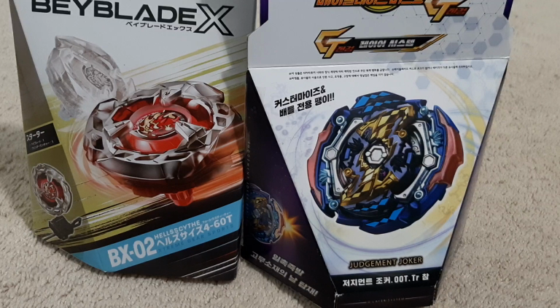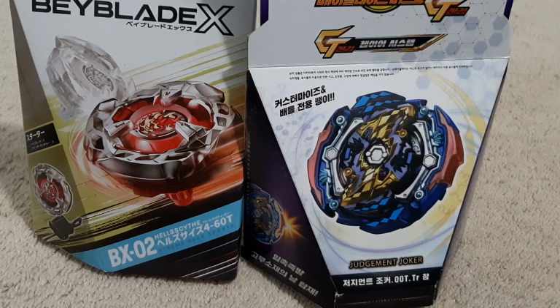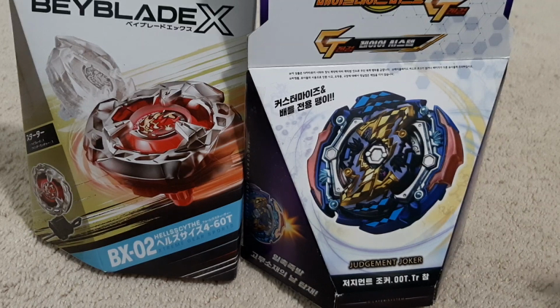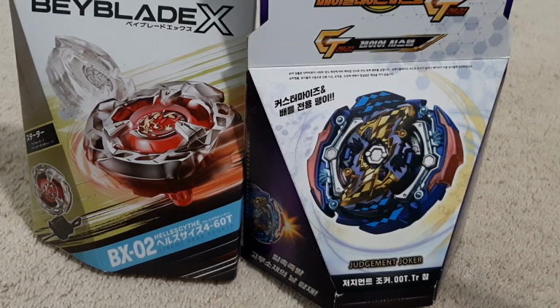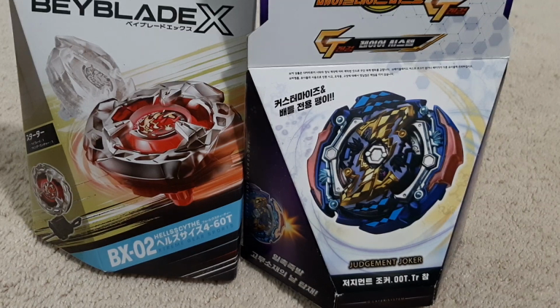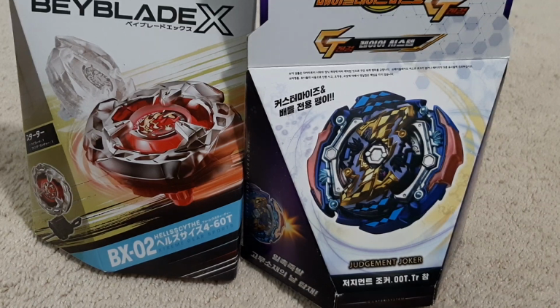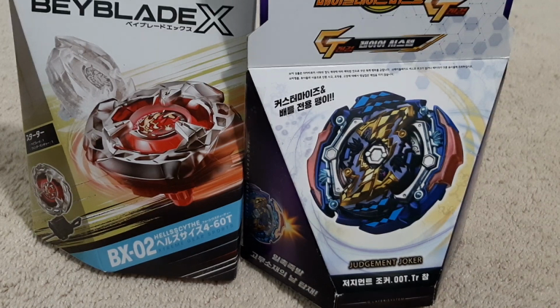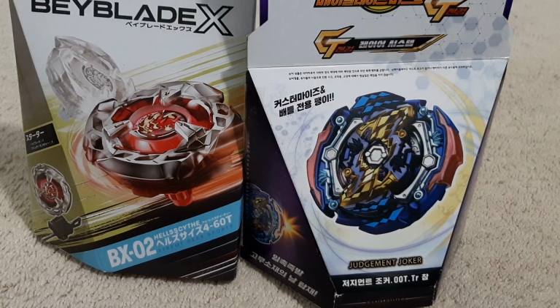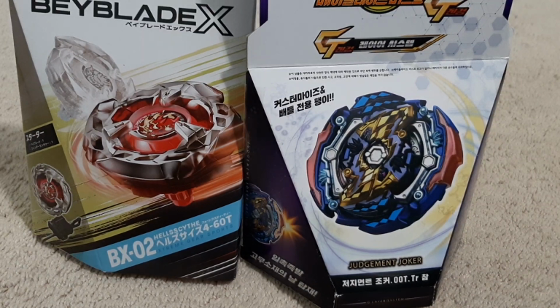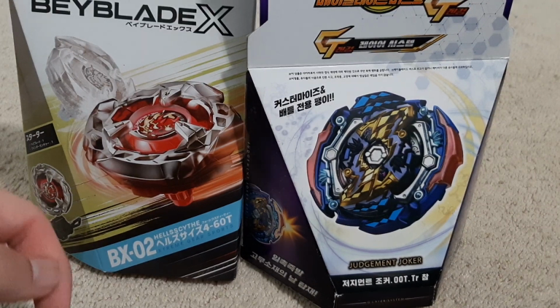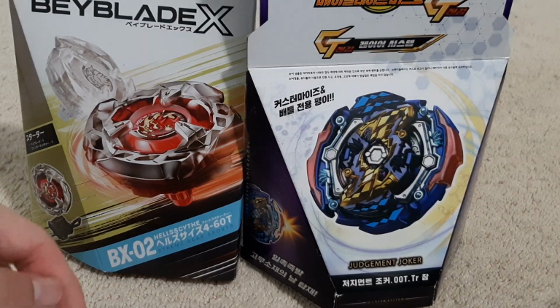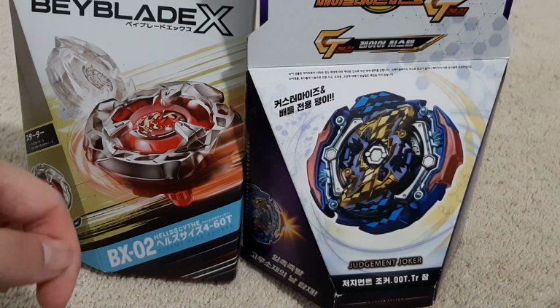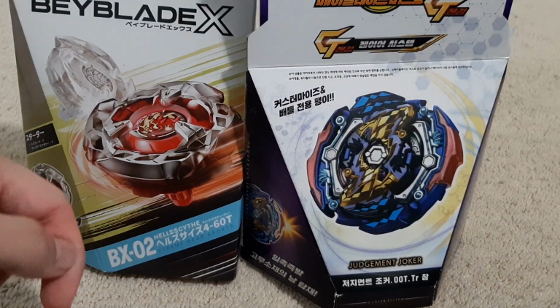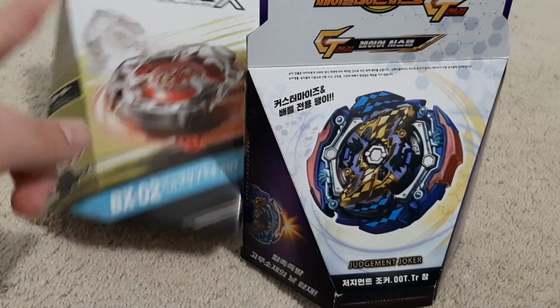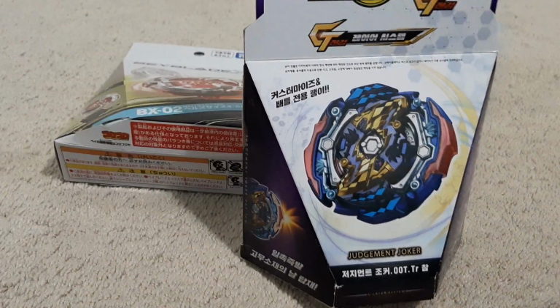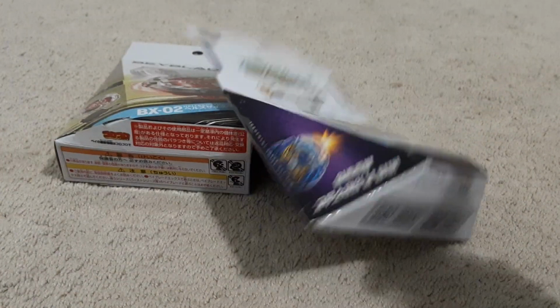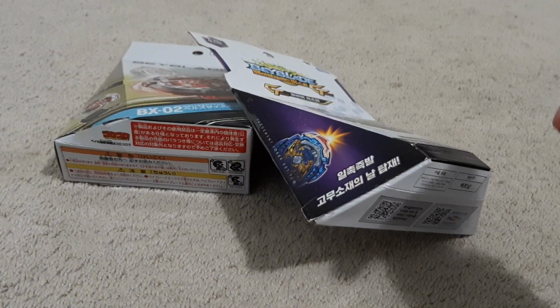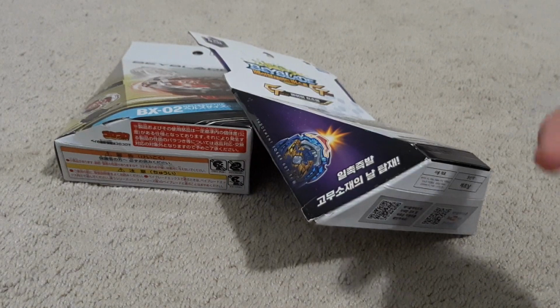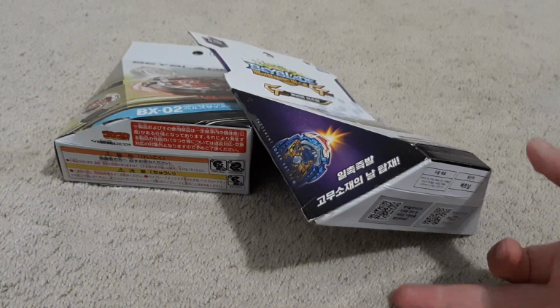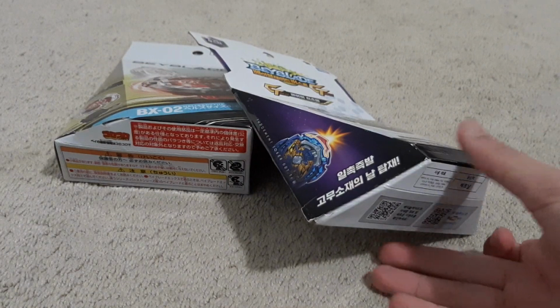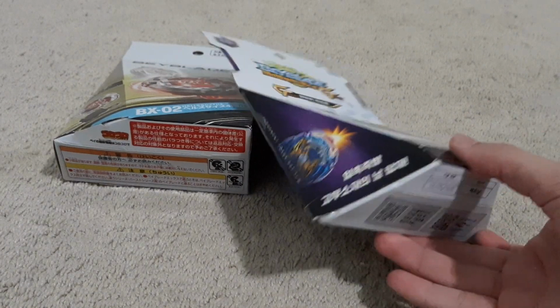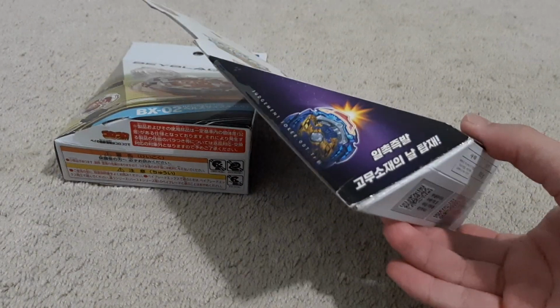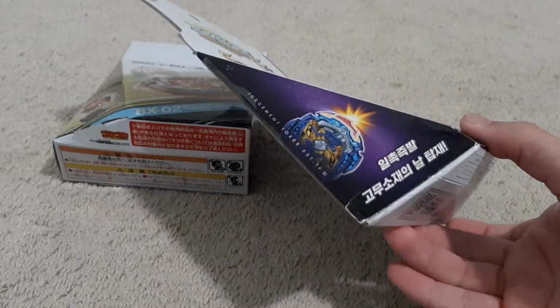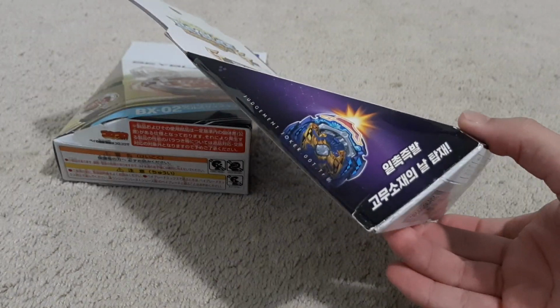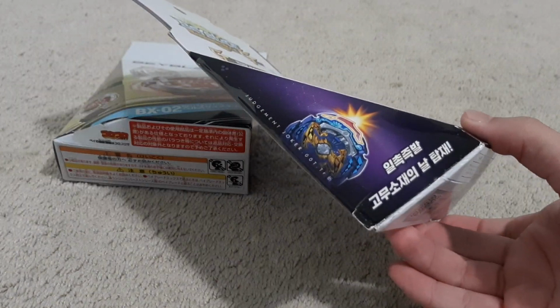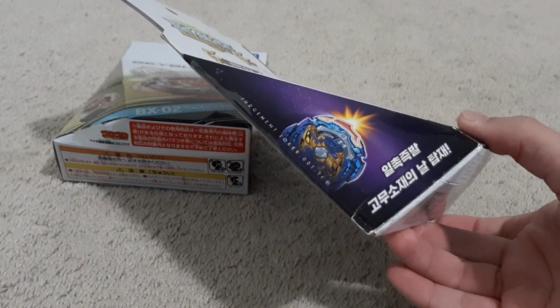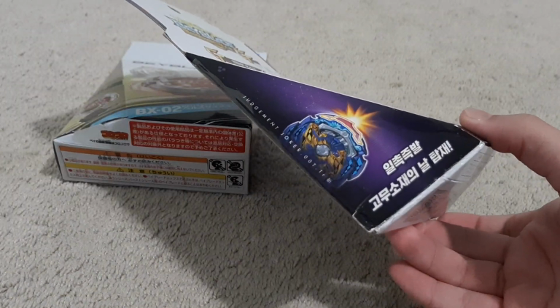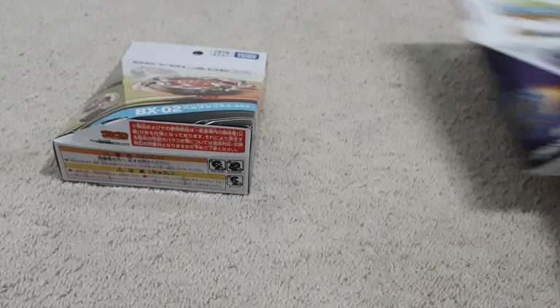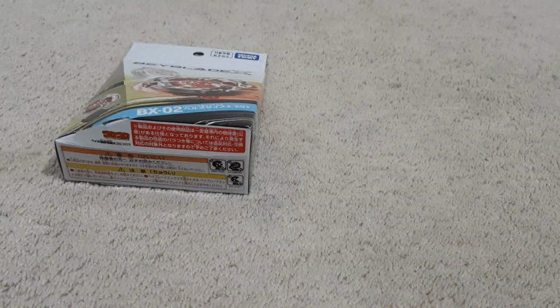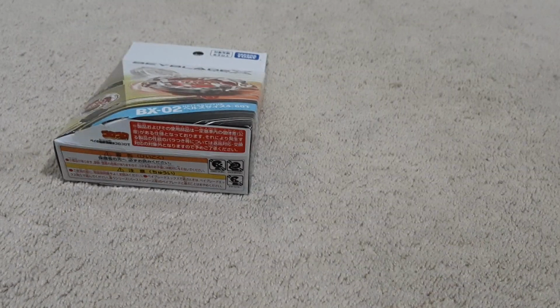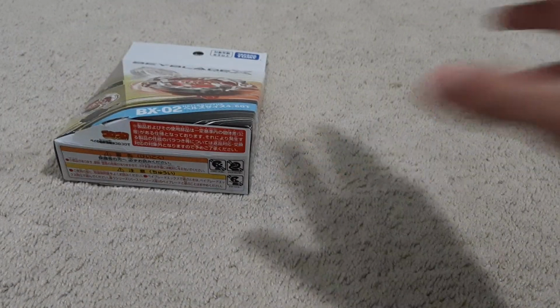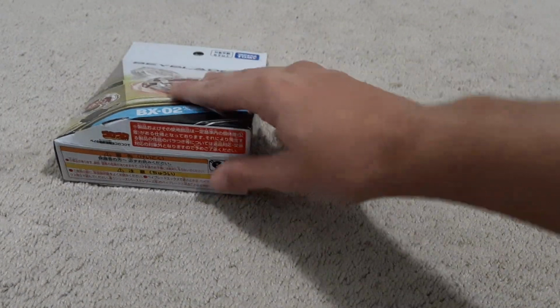Alright, I've got two dinguses to unbox today: BXO2 Hell Scythe and Judgement Joker. Oh, it already fell. Blue. I'll do Hell Scythe first.